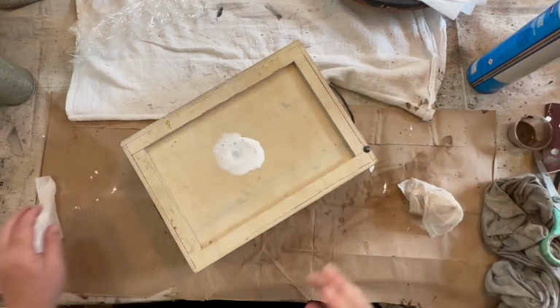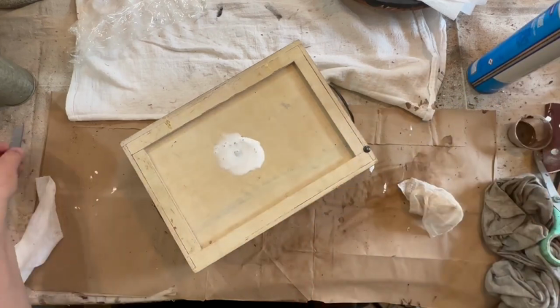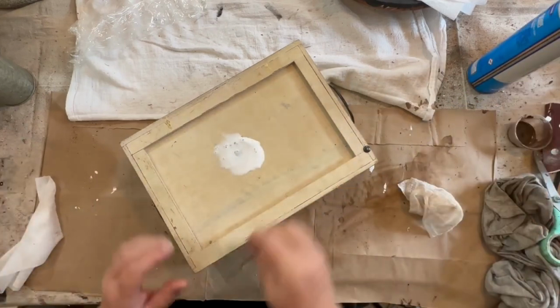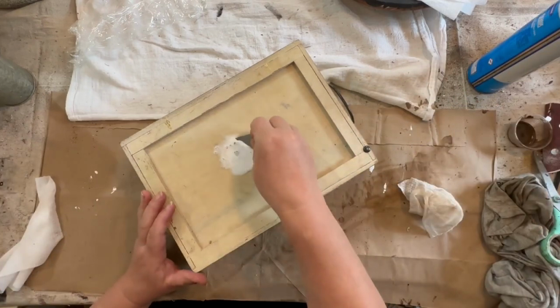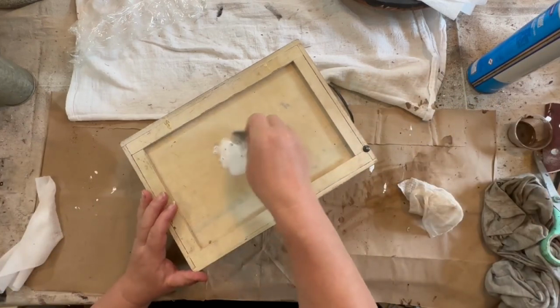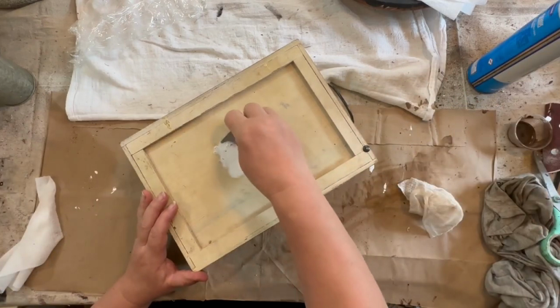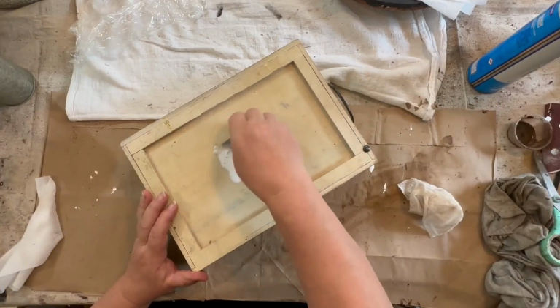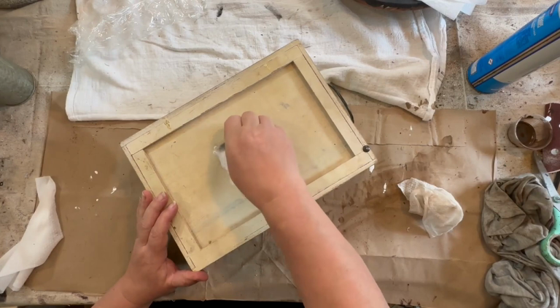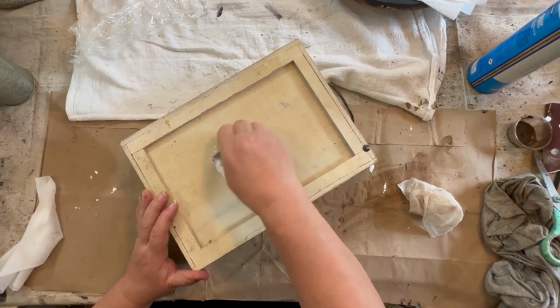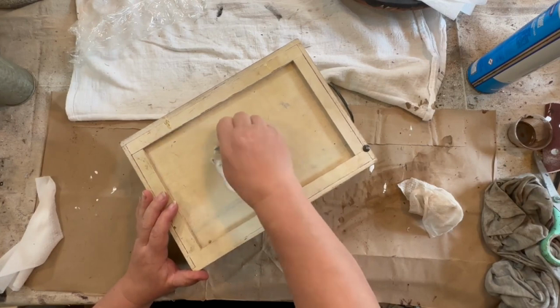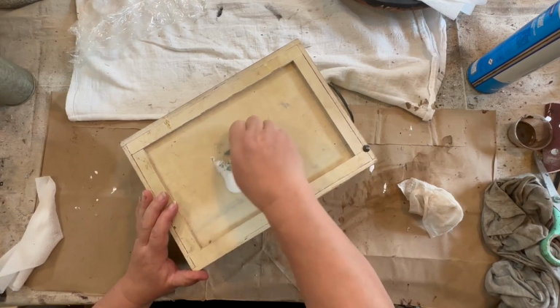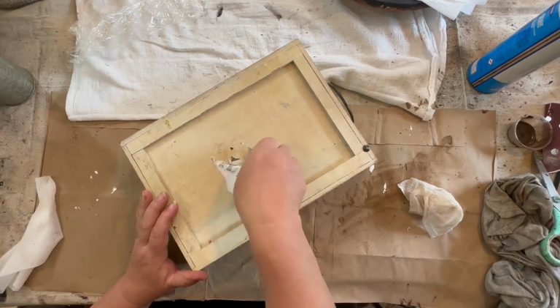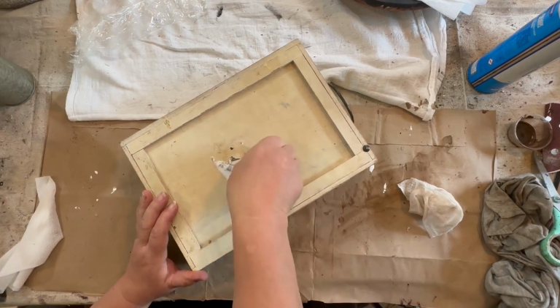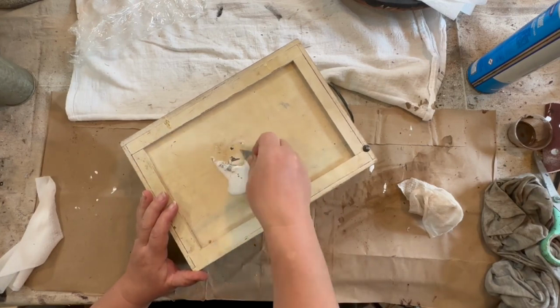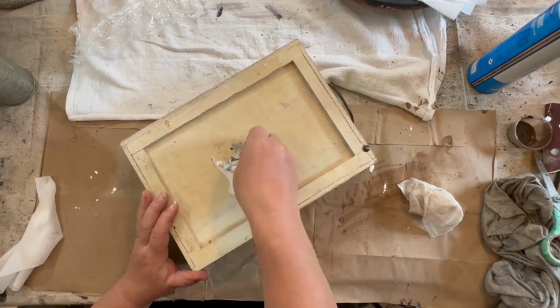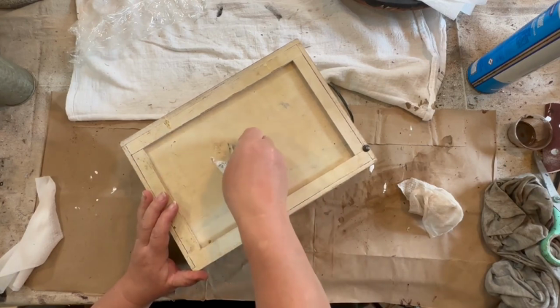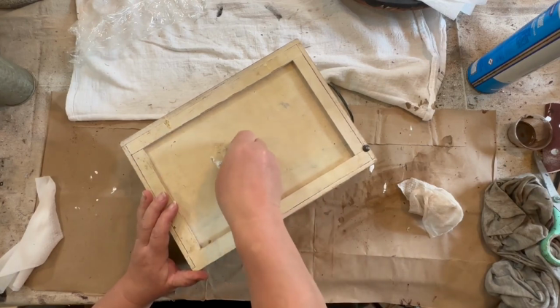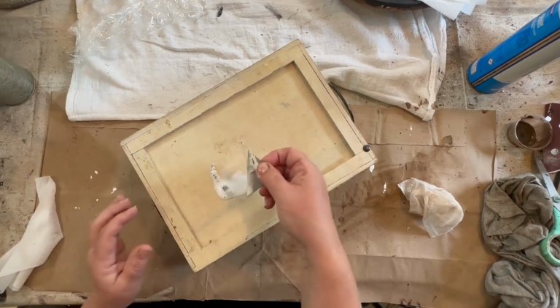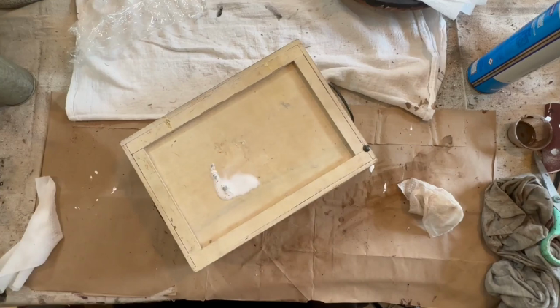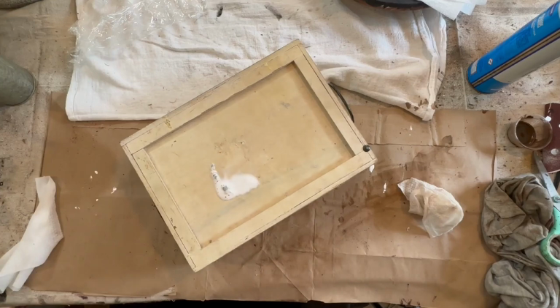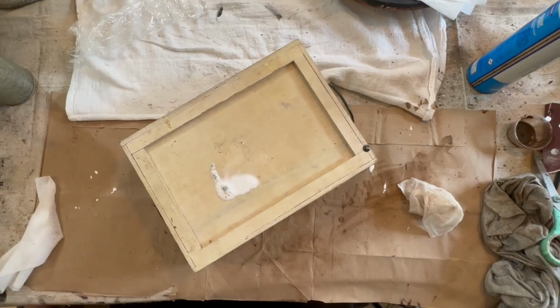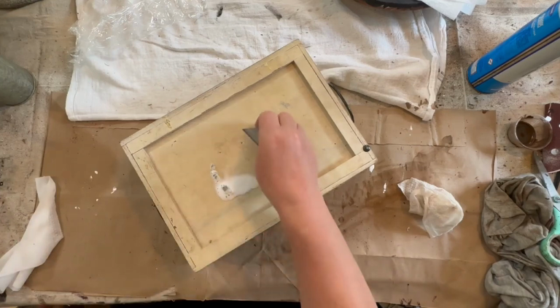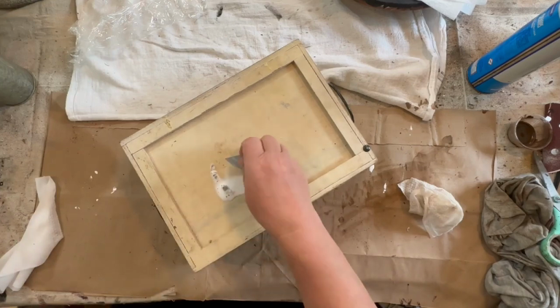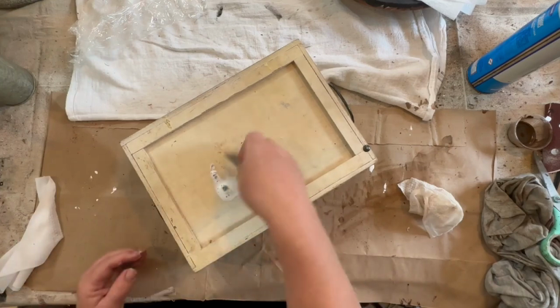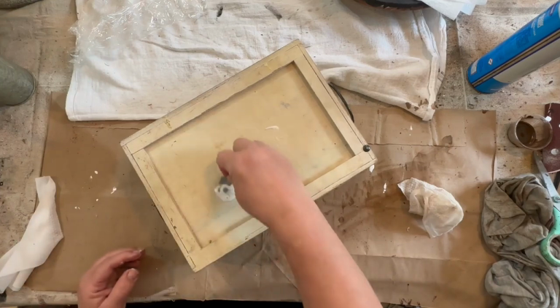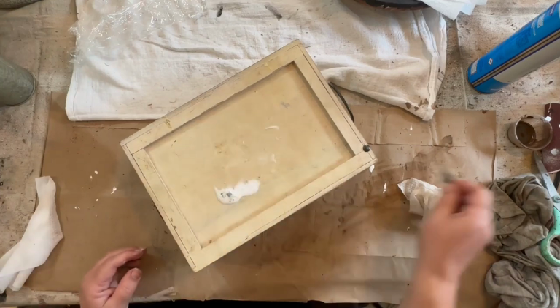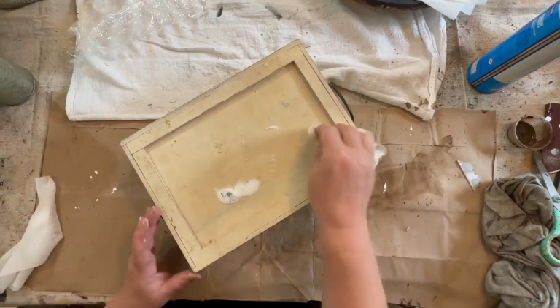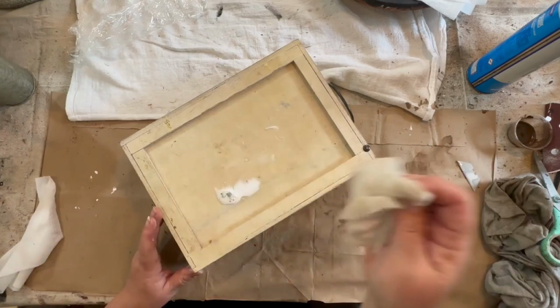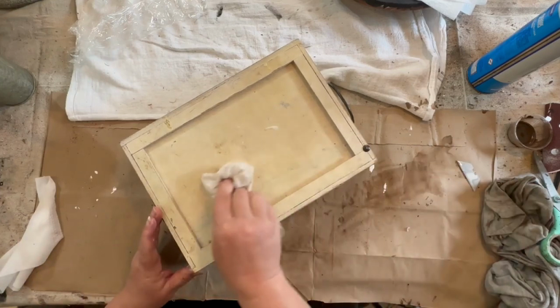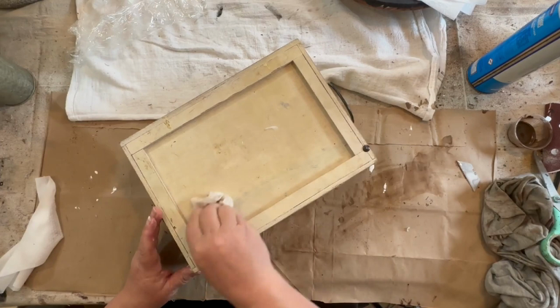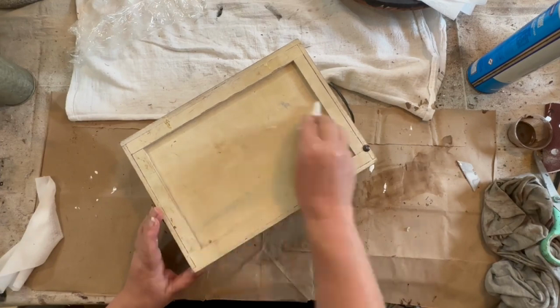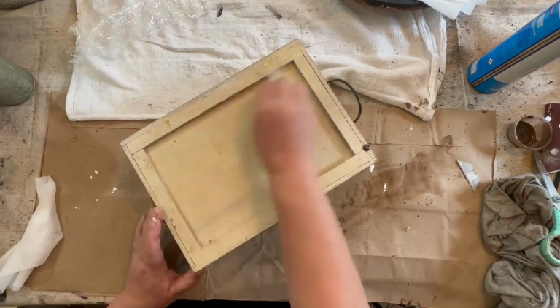So I cleaned it all out and I am cleaning the outside, getting all the stickers and yuckiness off the best that I can. It's still really dirty looking, so it's going to get a really cool paint job.